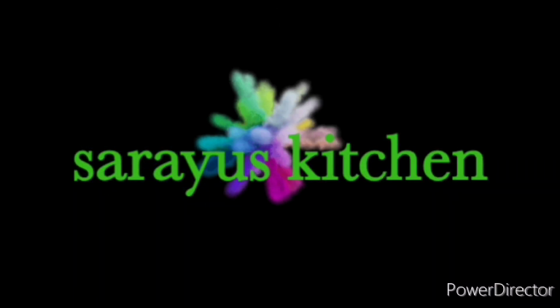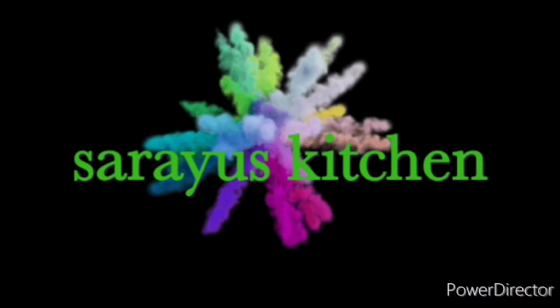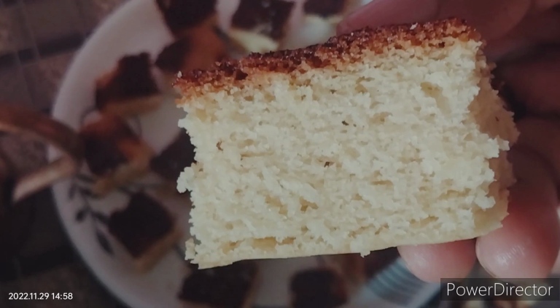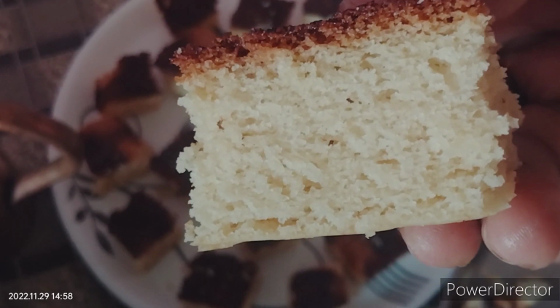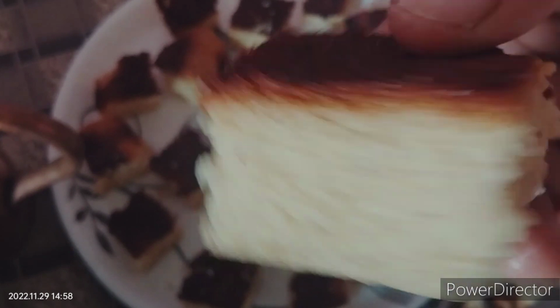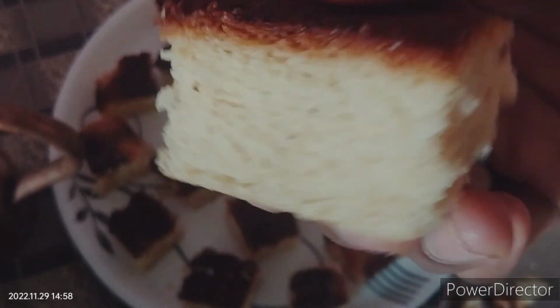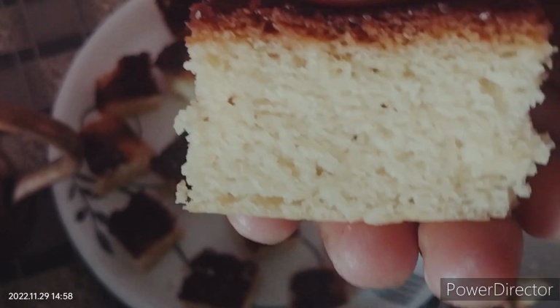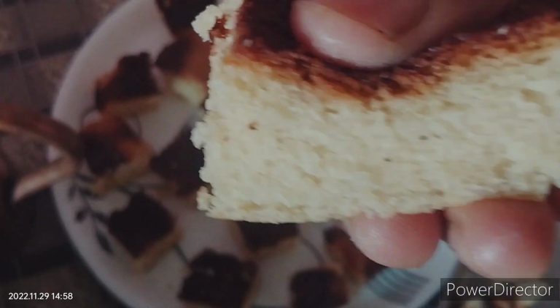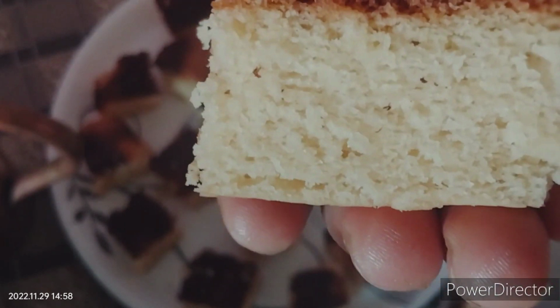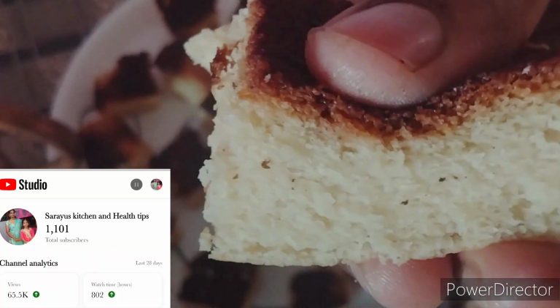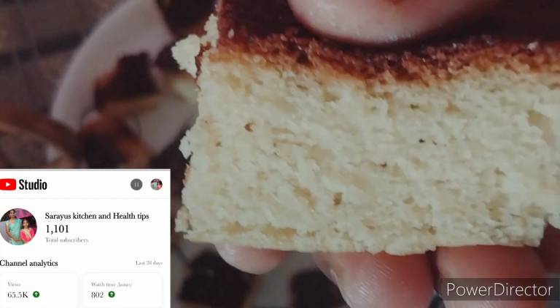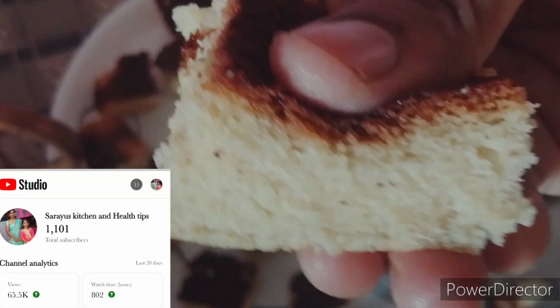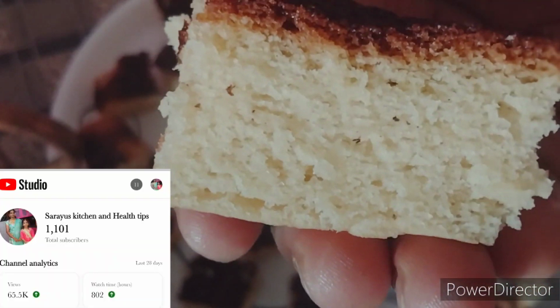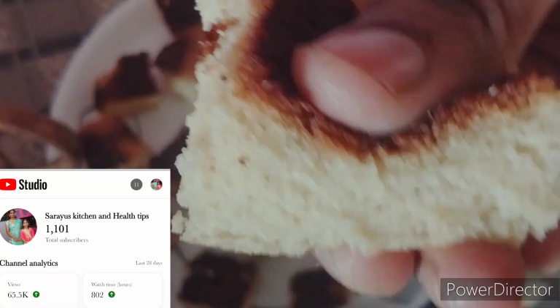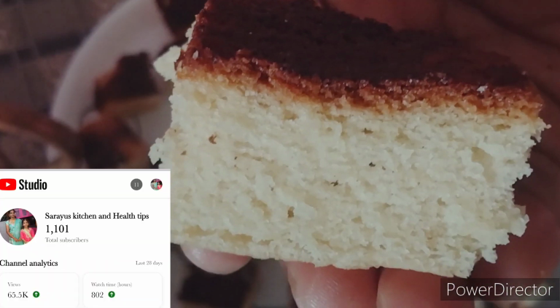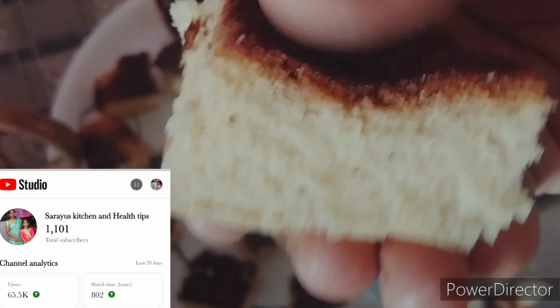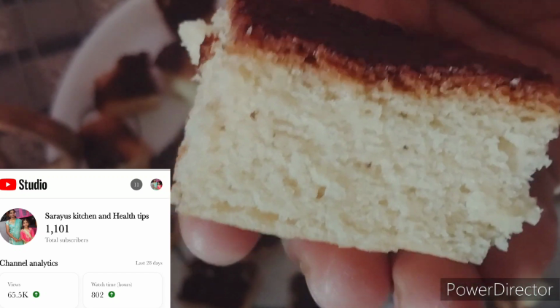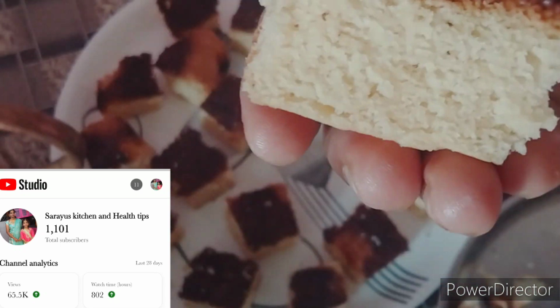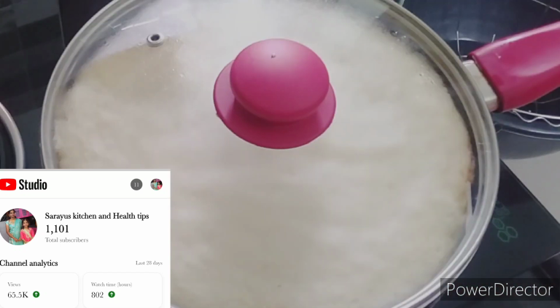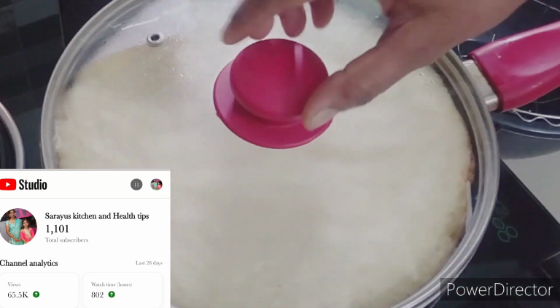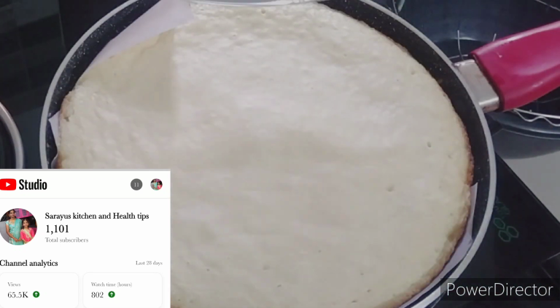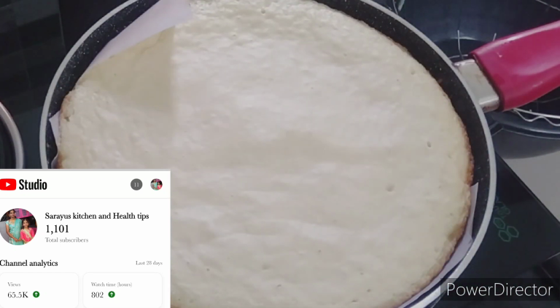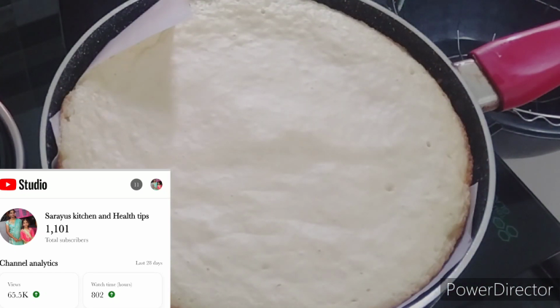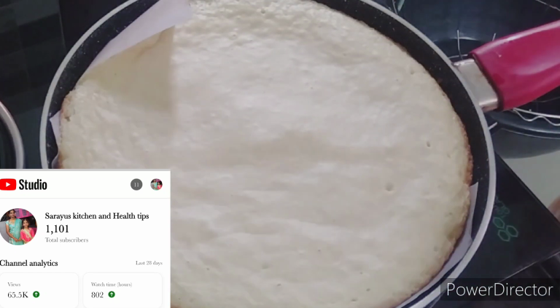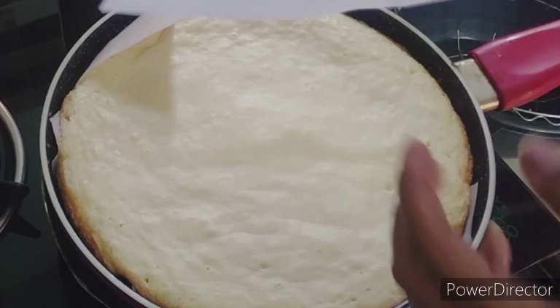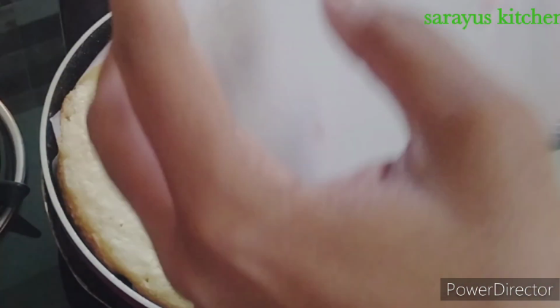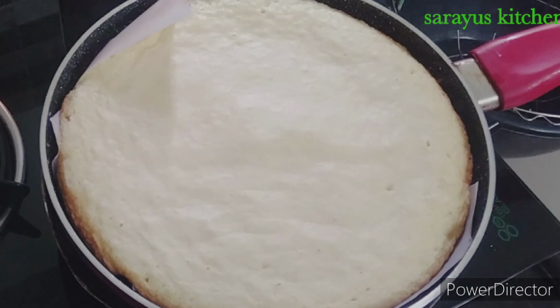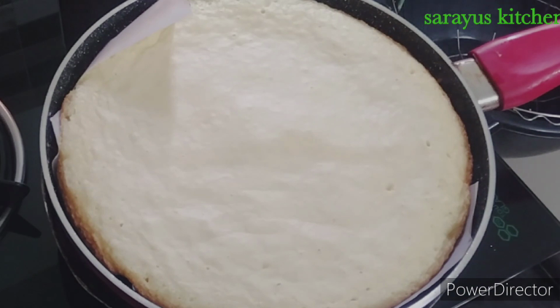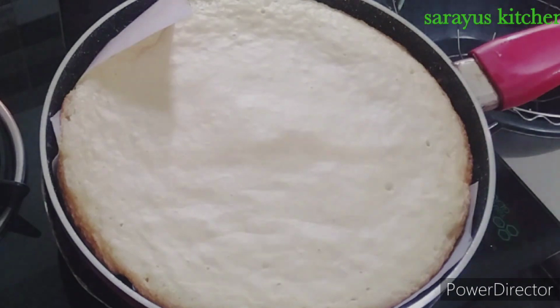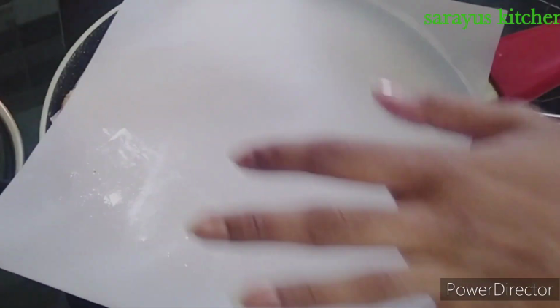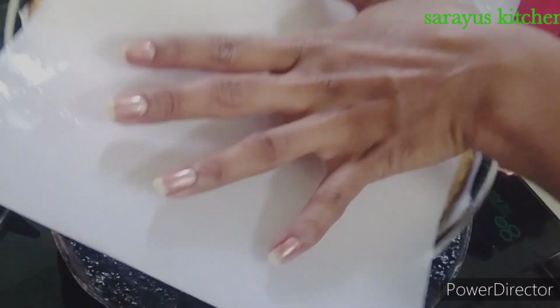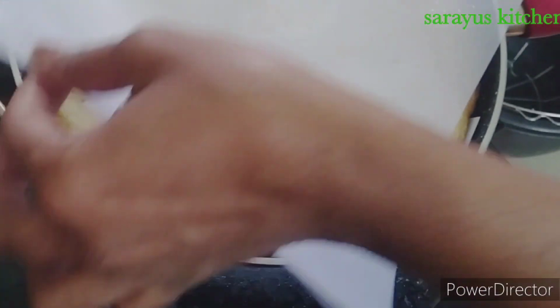Hi Andy, welcome to our channel. Today we are going to share the recipe with you. We have 1000 subscribers. Thank you so much.